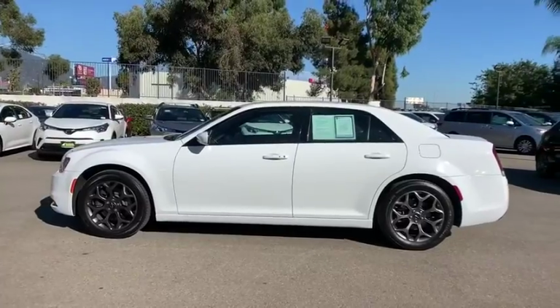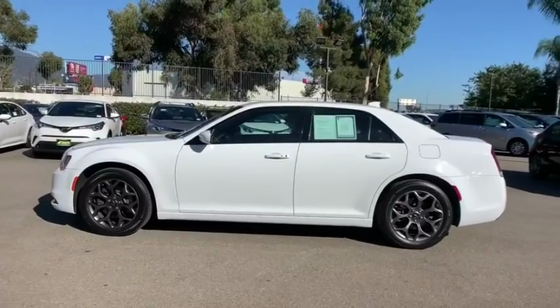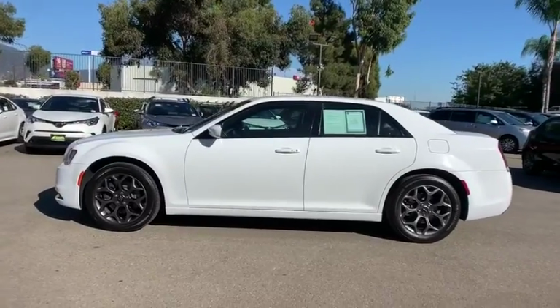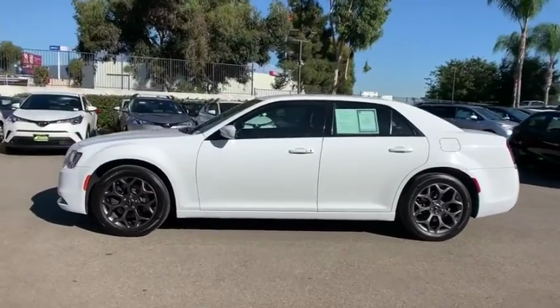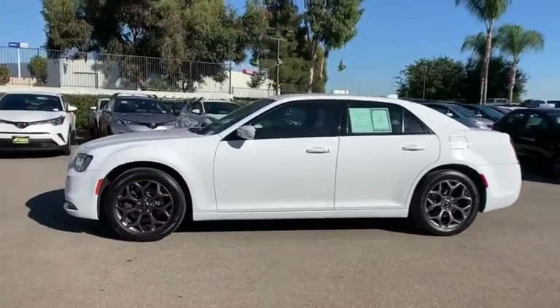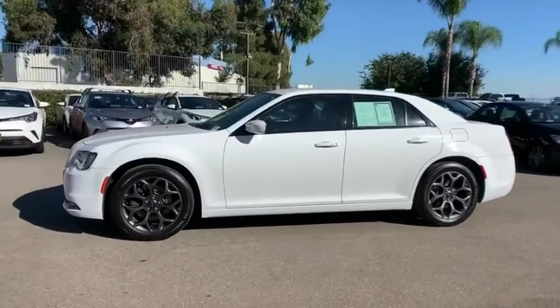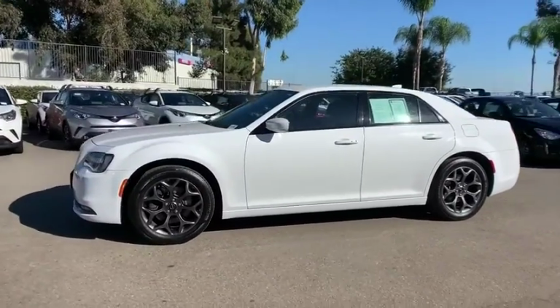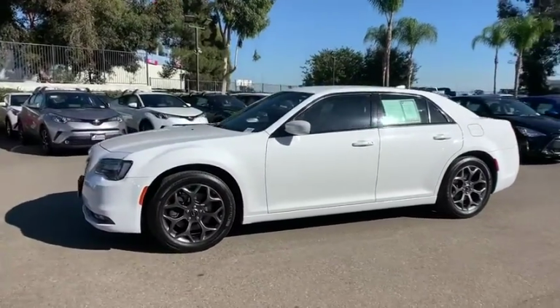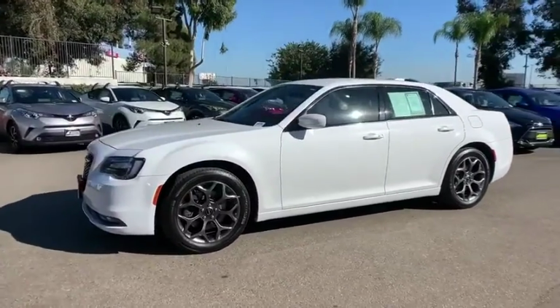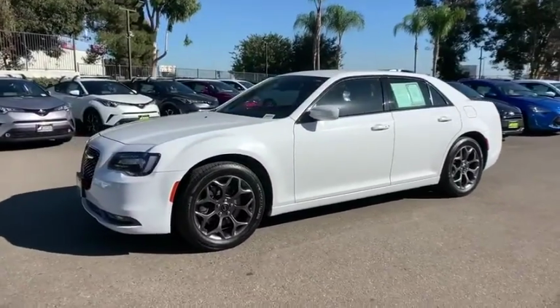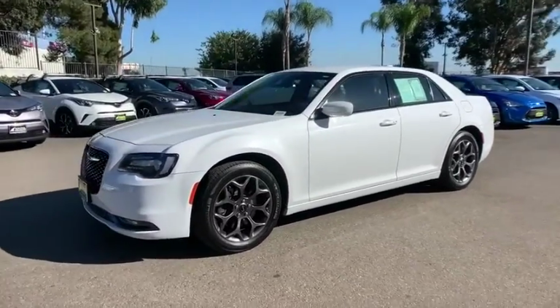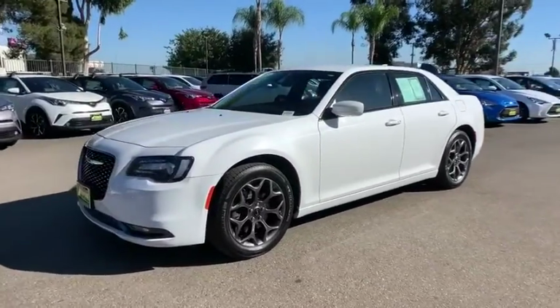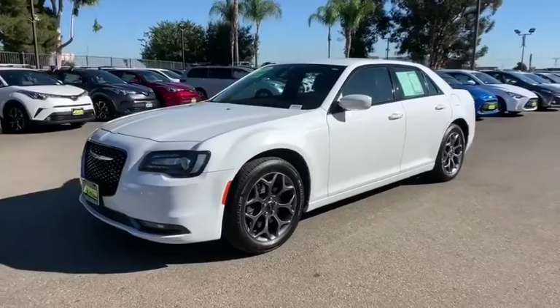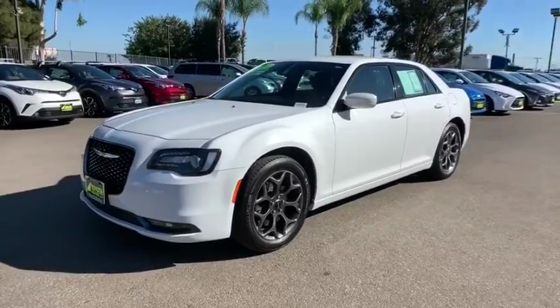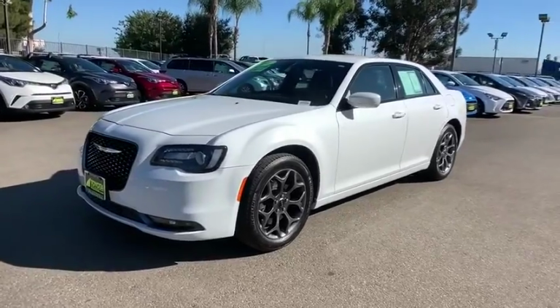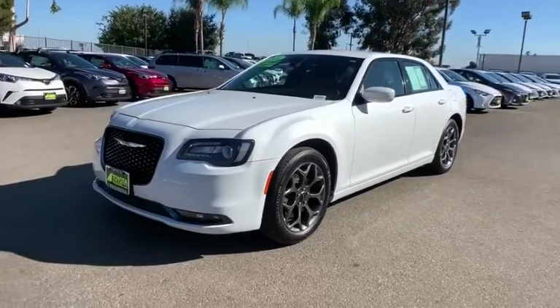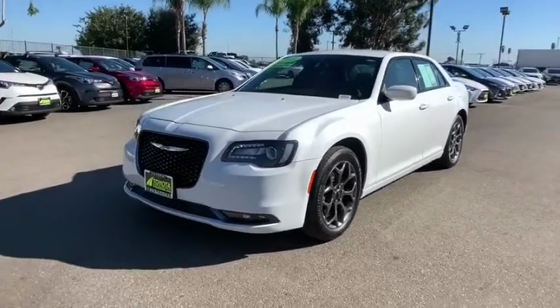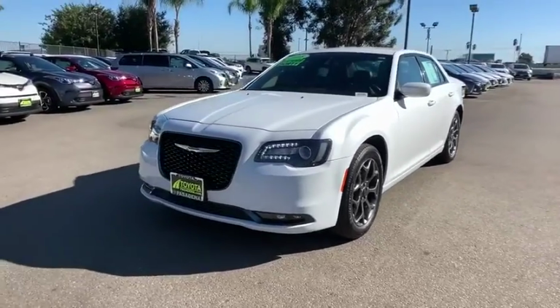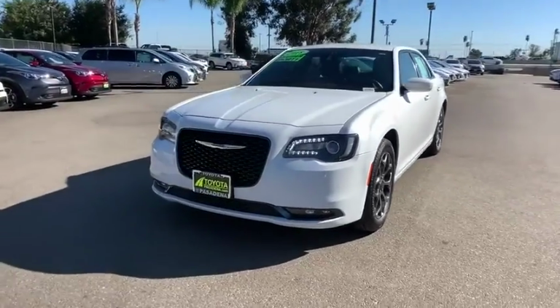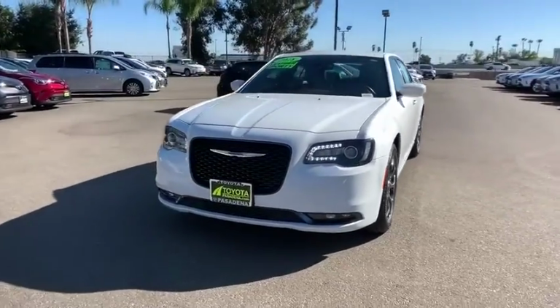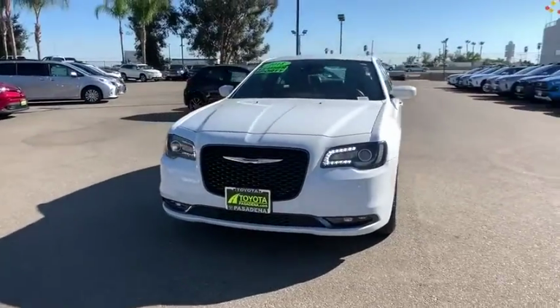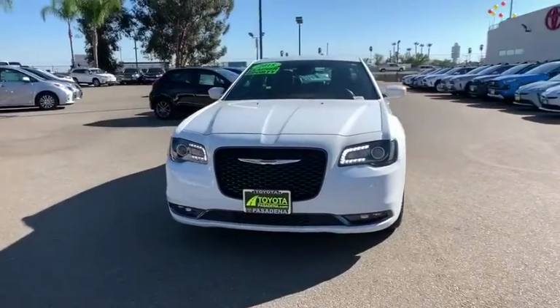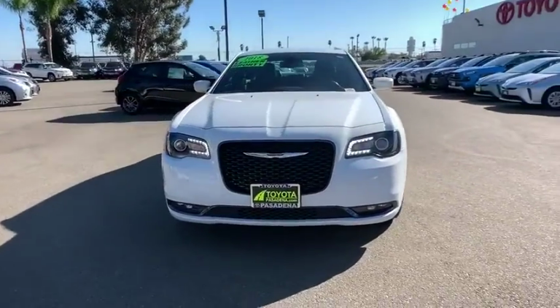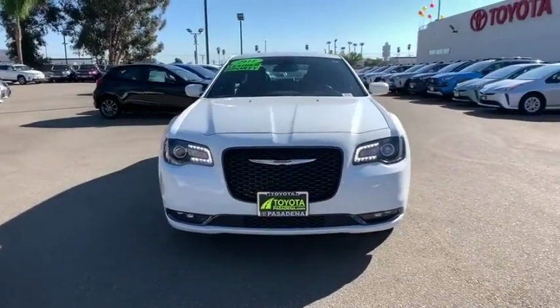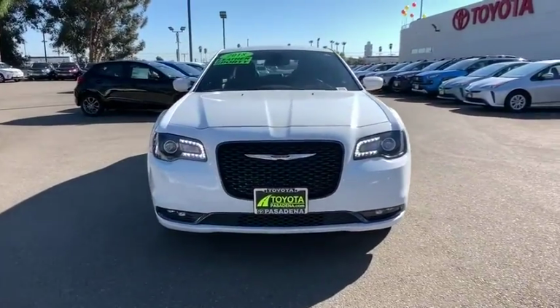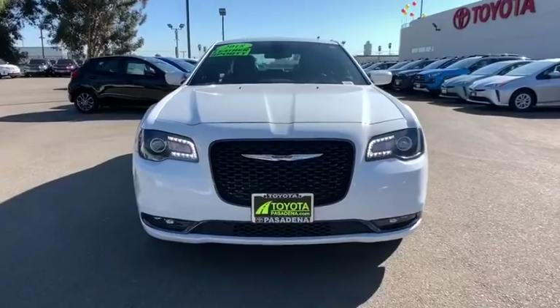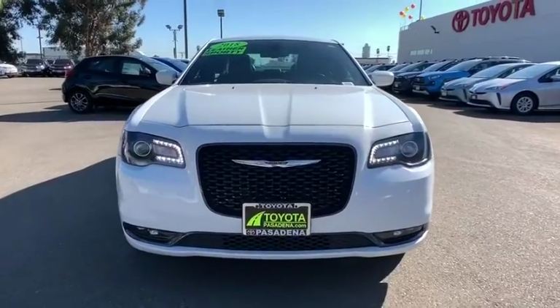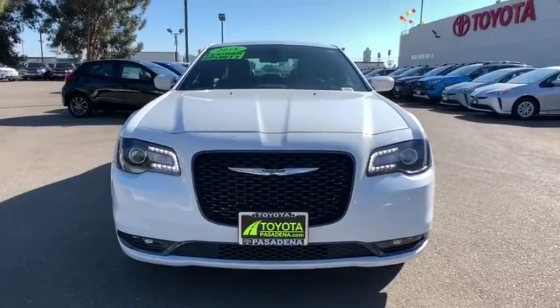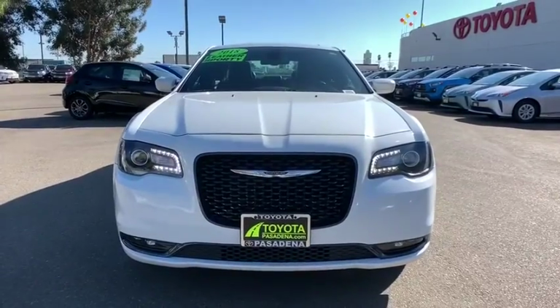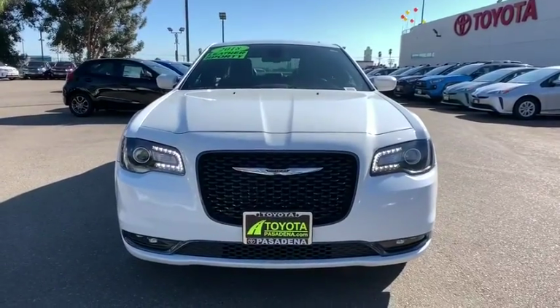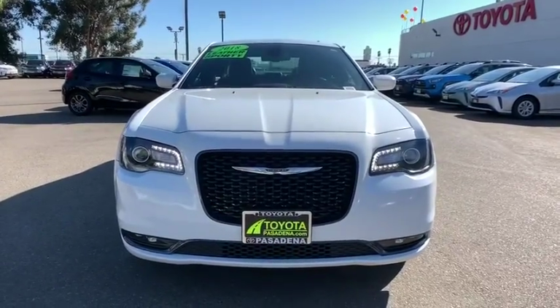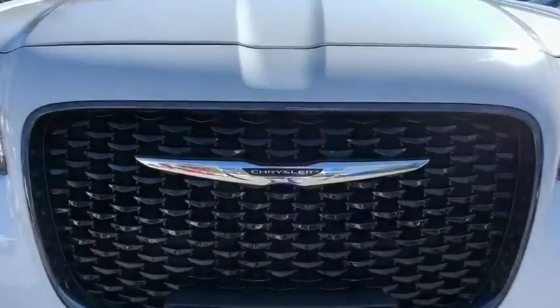Leather-wrapped steering wheel, power steering, adjustable steering wheel, four-wheel disc brakes, keyless start, floor mats, aluminum wheels, auto-dimming rear-view mirror, cruise control. Come take a test drive today.